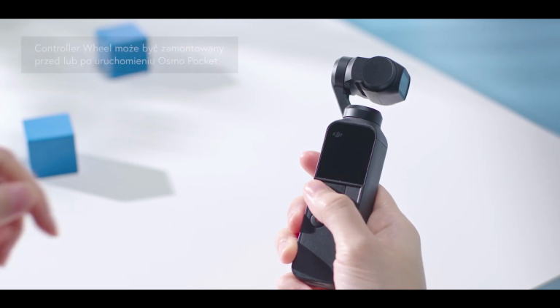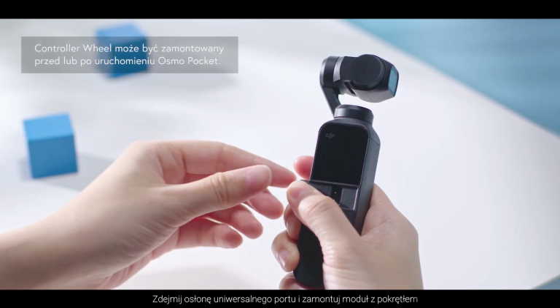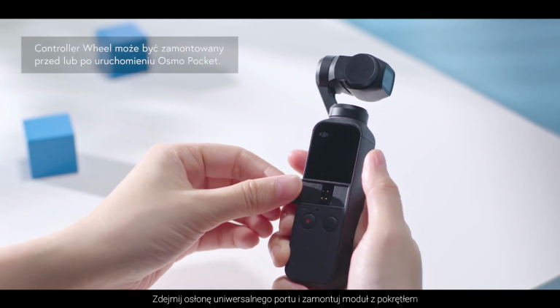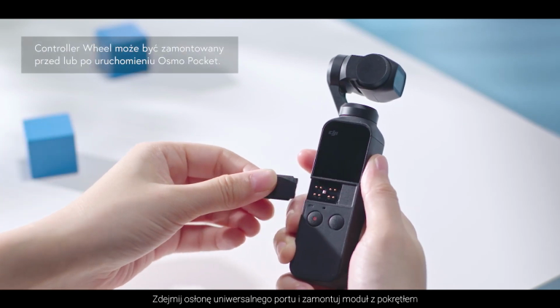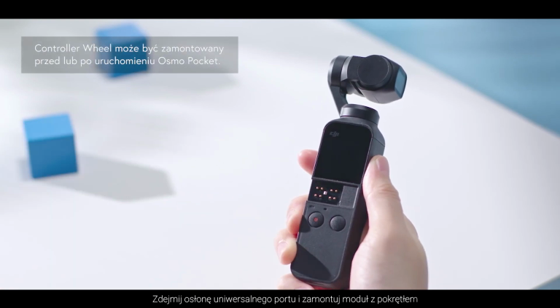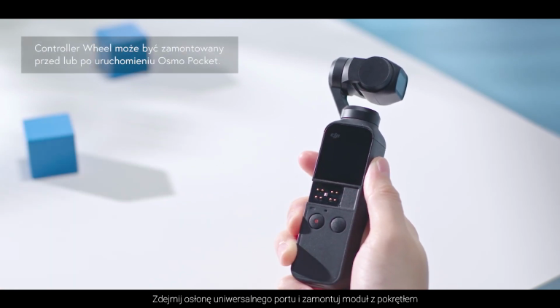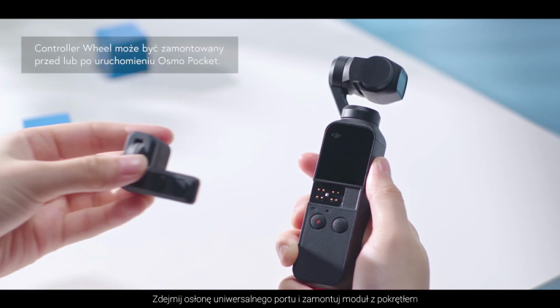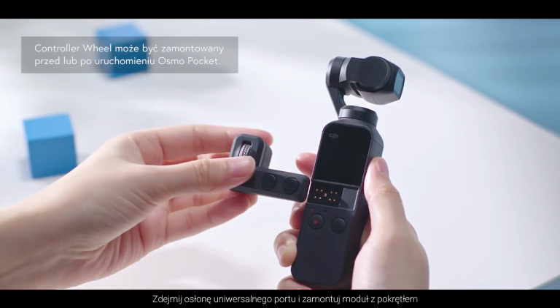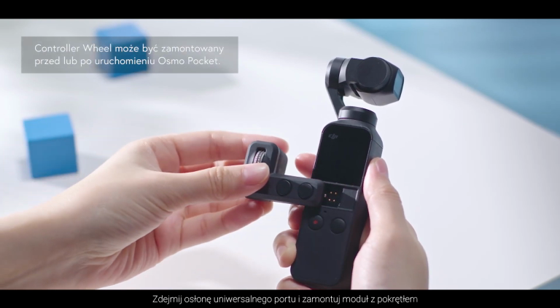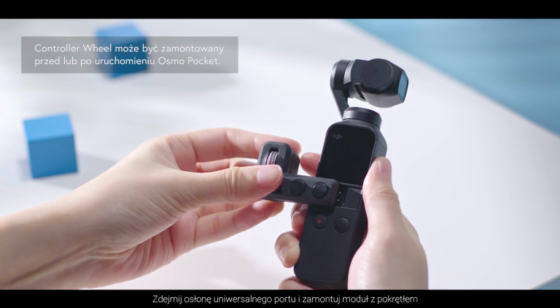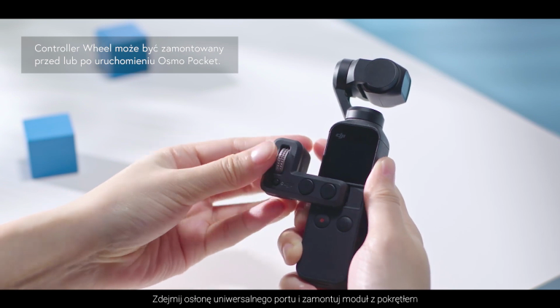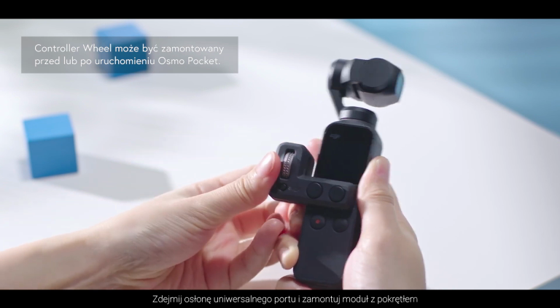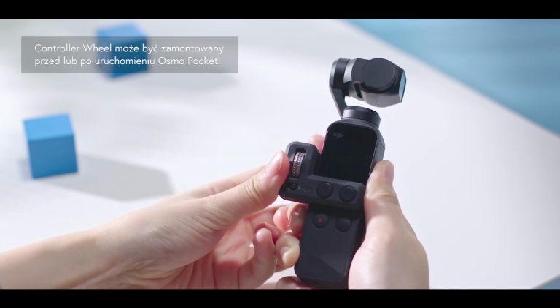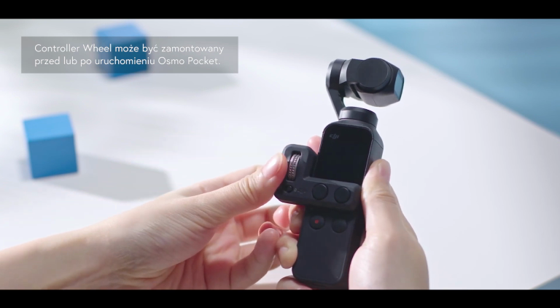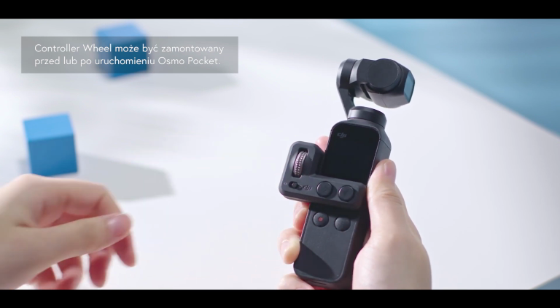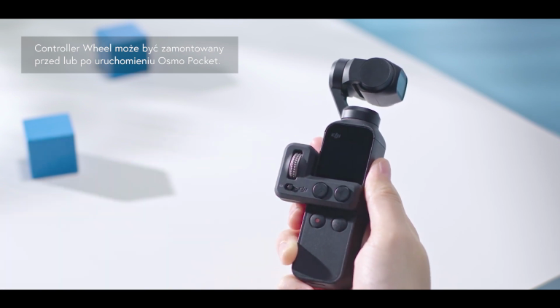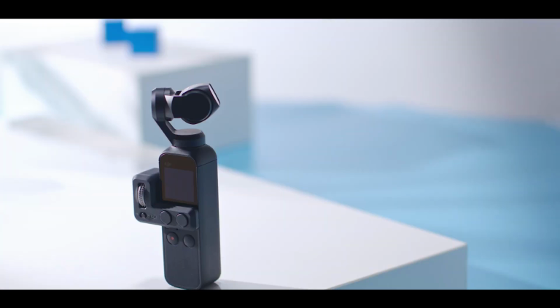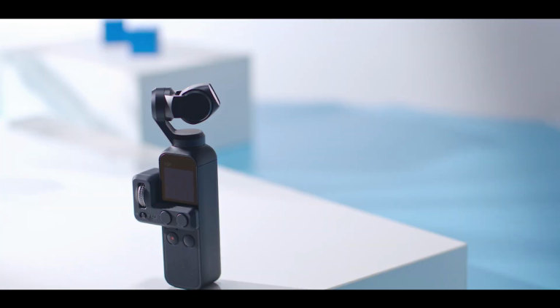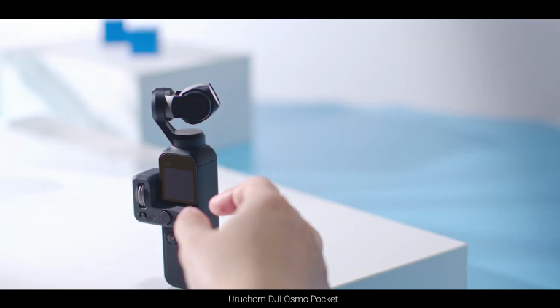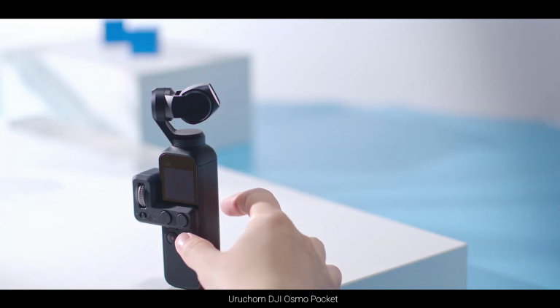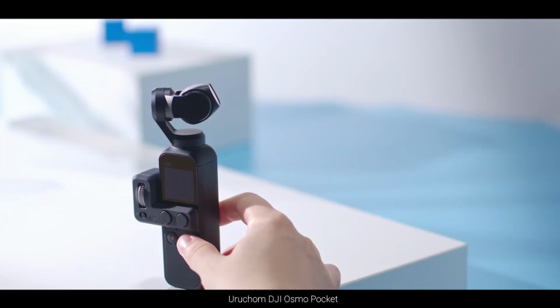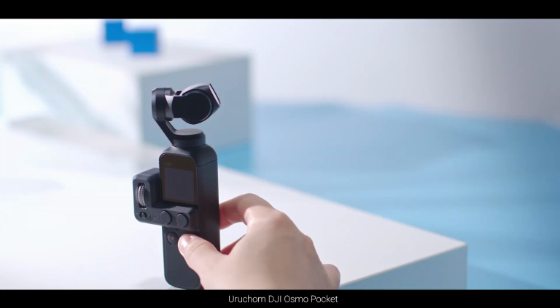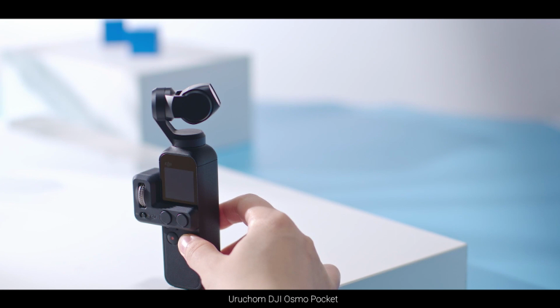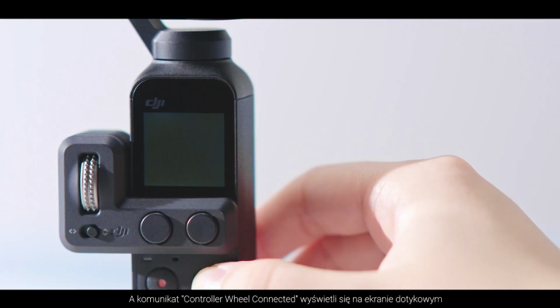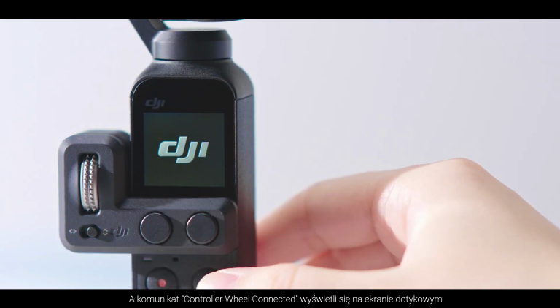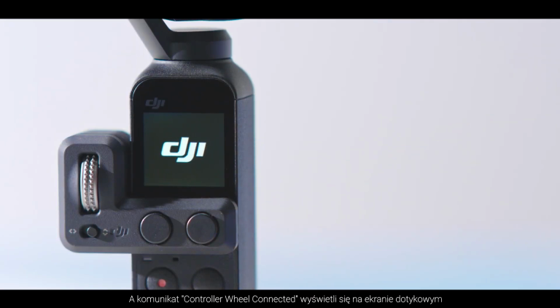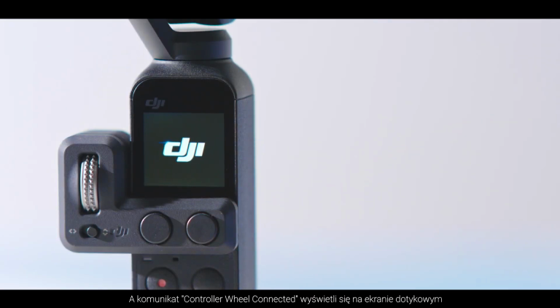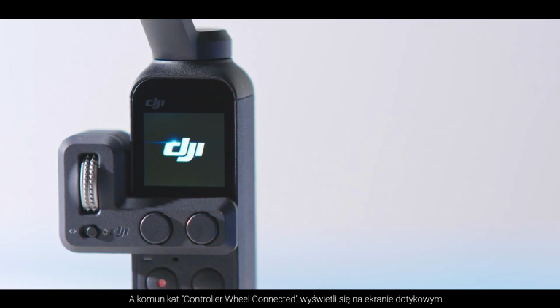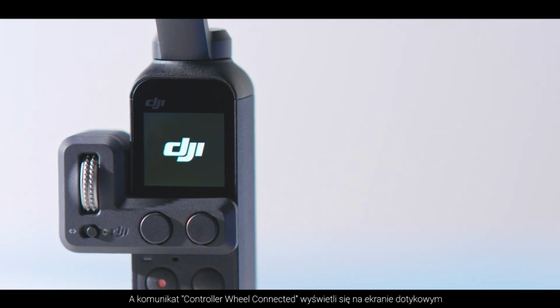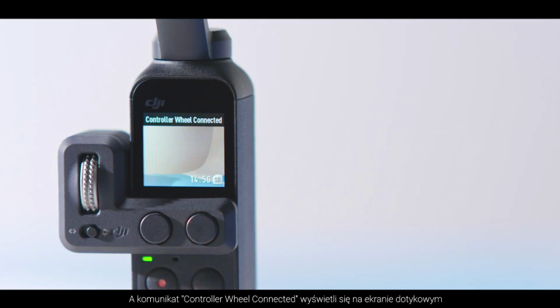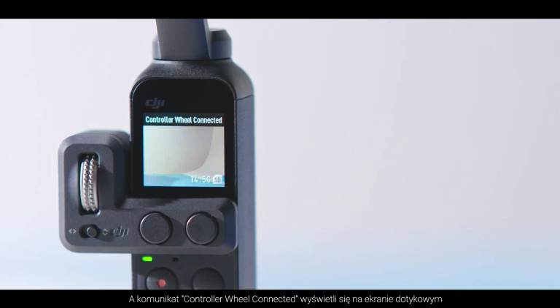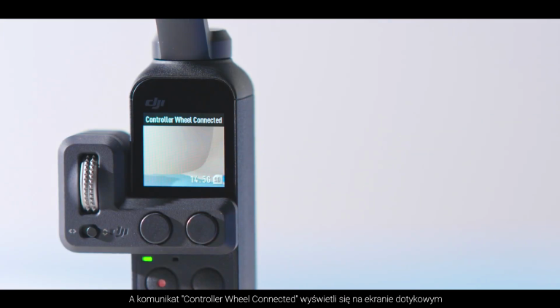Remove the Osmo Pocket Universal Ports cover and insert the controller wheel. Power on the Osmo Pocket and a controller wheel connected prompt is shown on the touch screen.